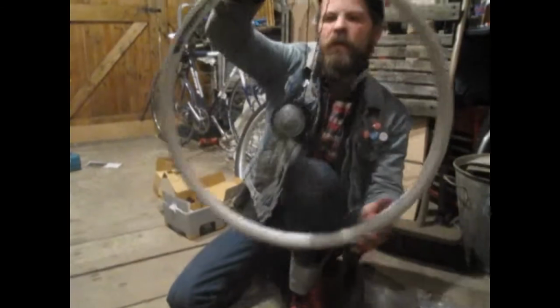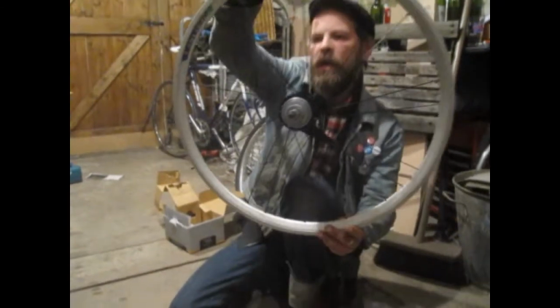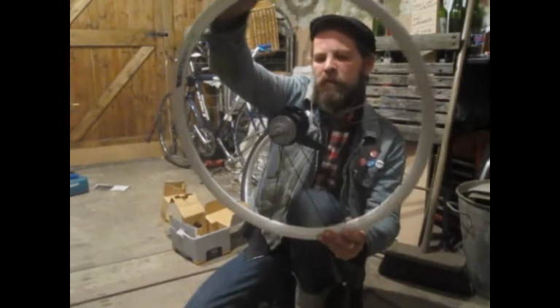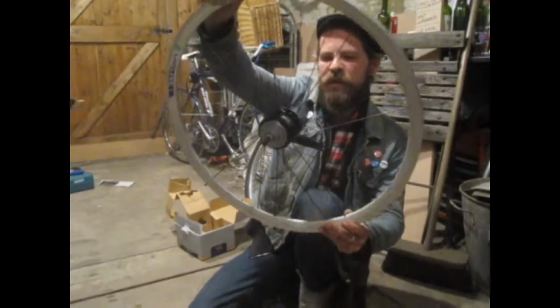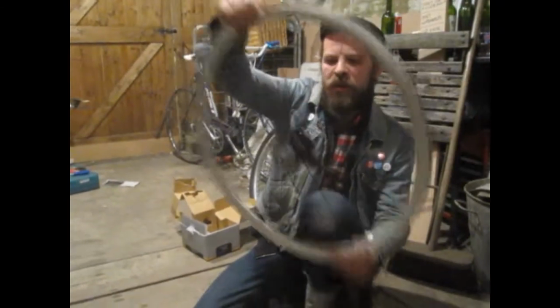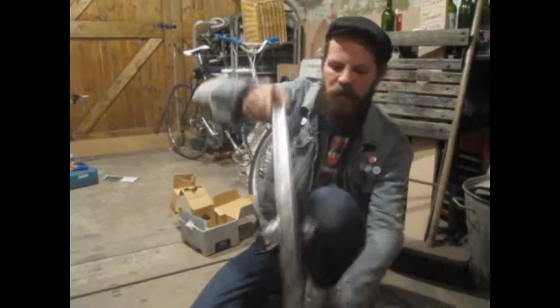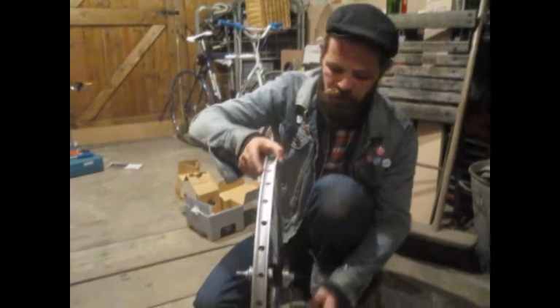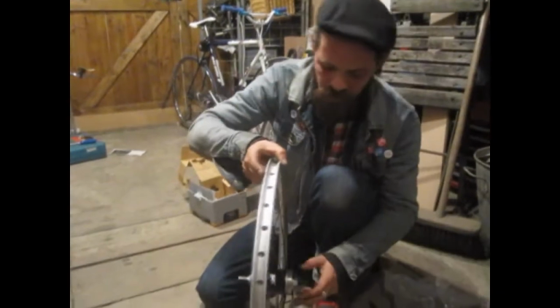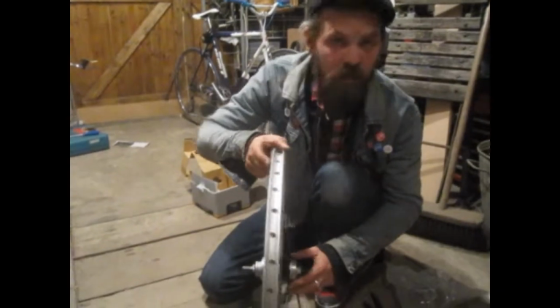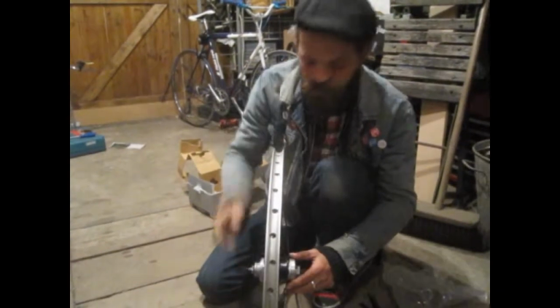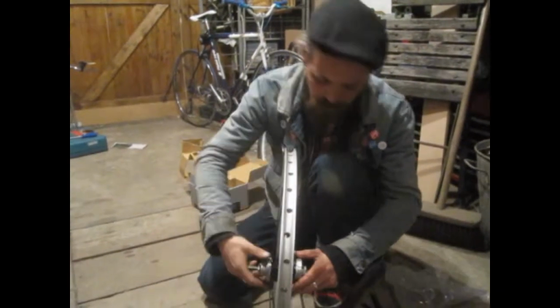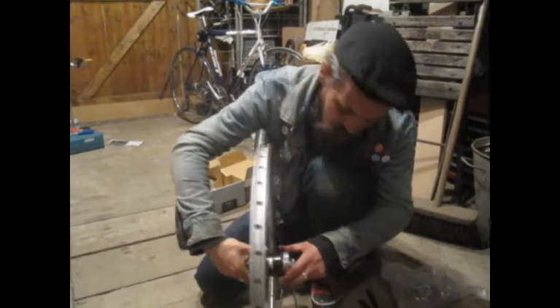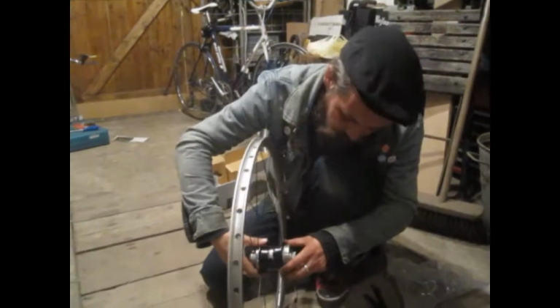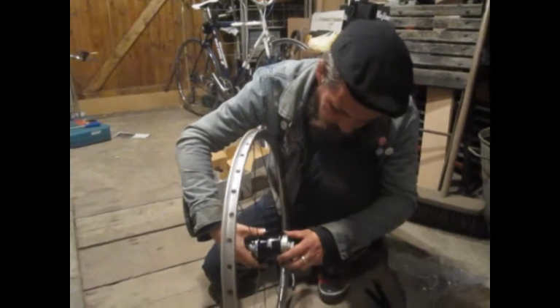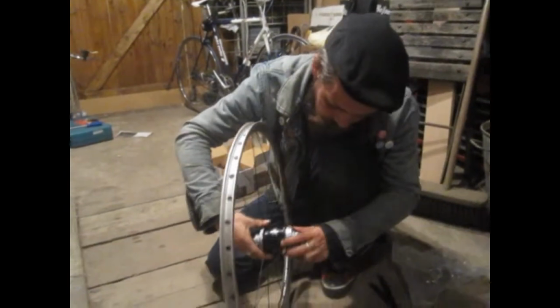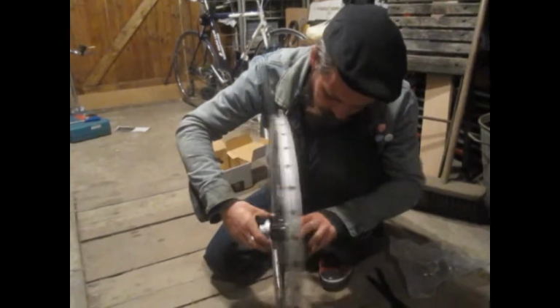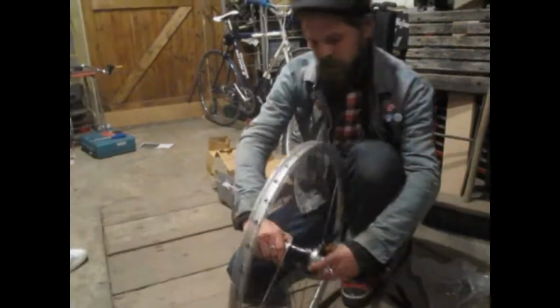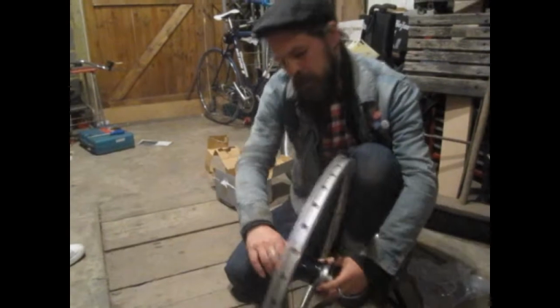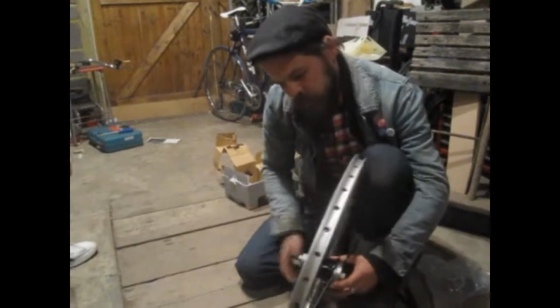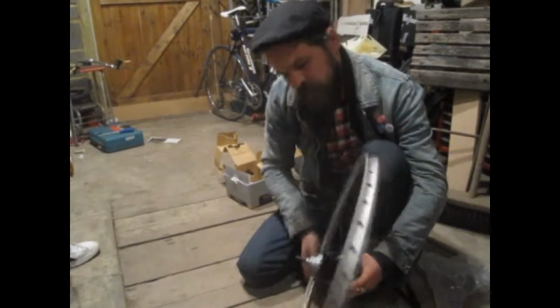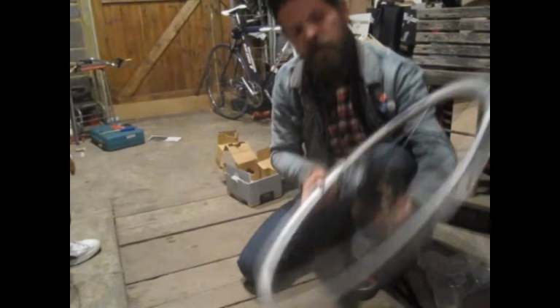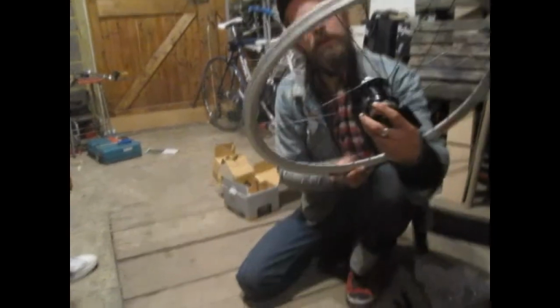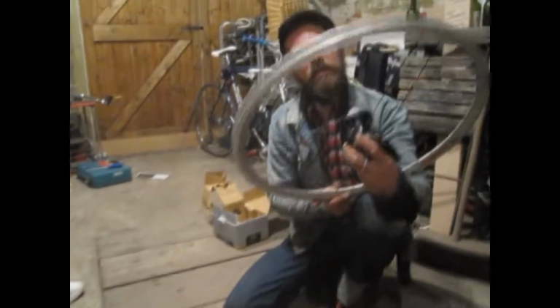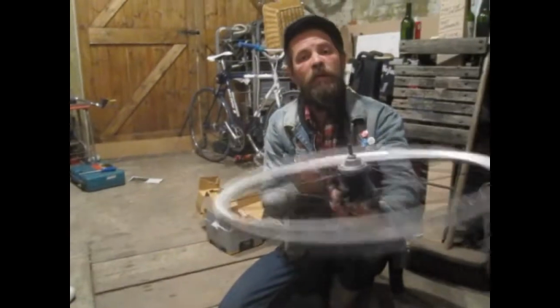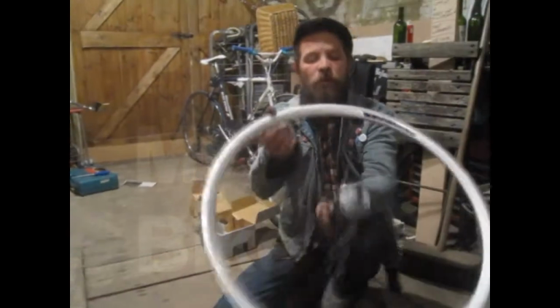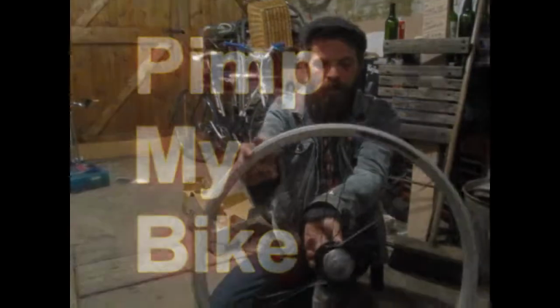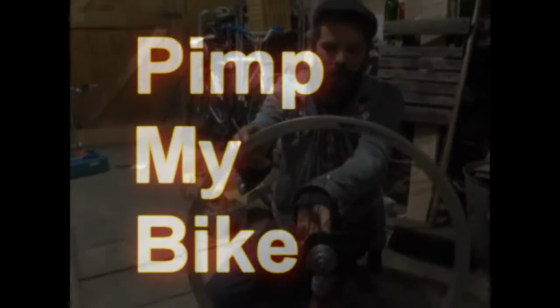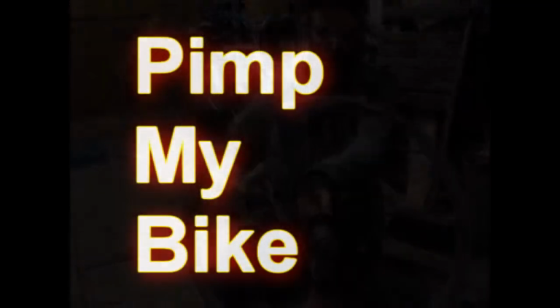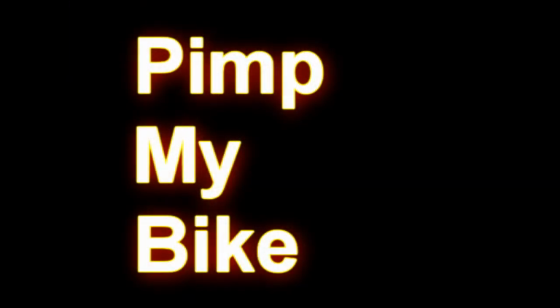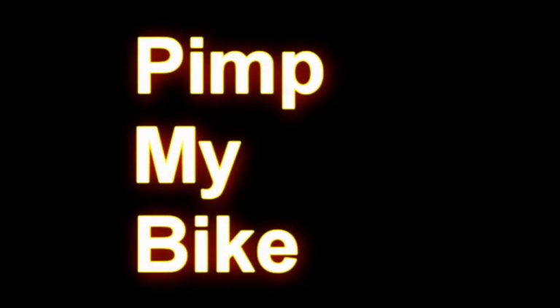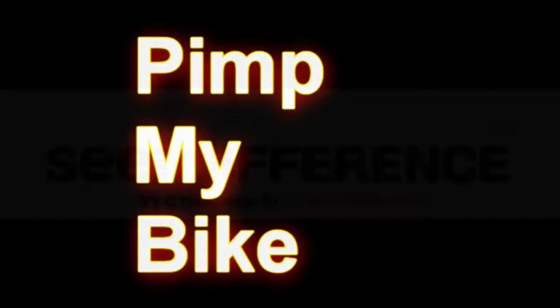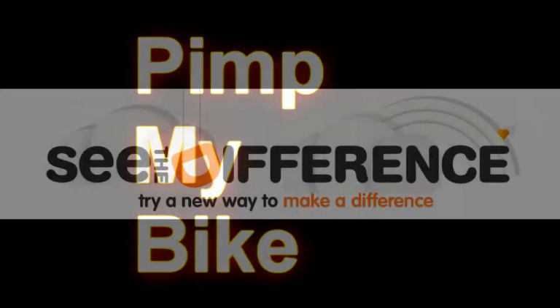We've got both sides loosely laced up, now we've got half the spokes in. Now what we're going to do is twist it, and then we can start lacing the other spokes through and getting a complete wheel.